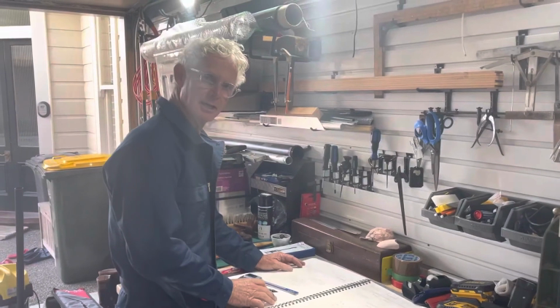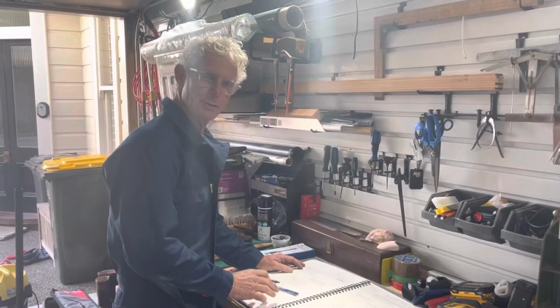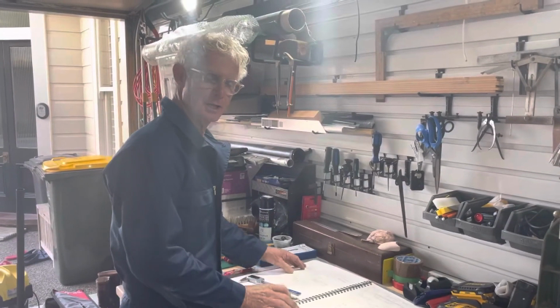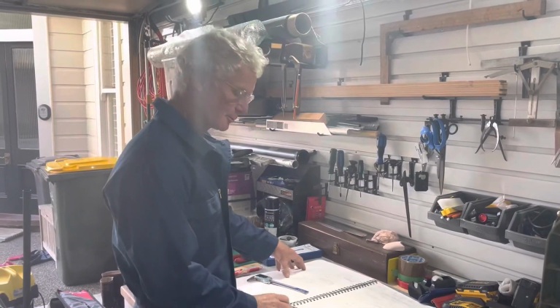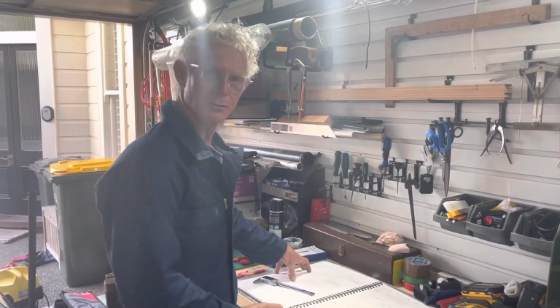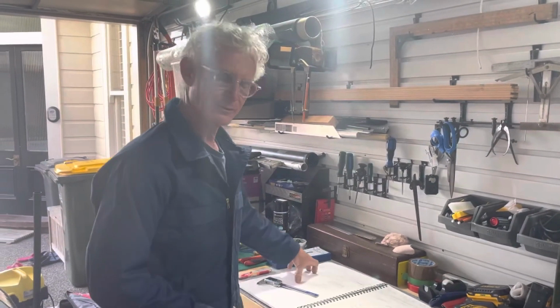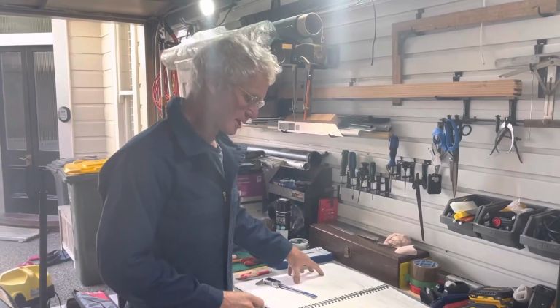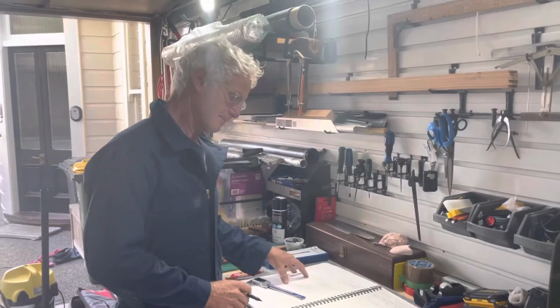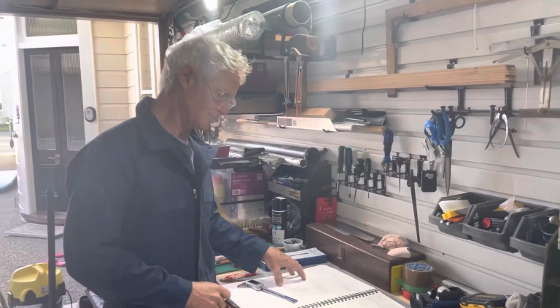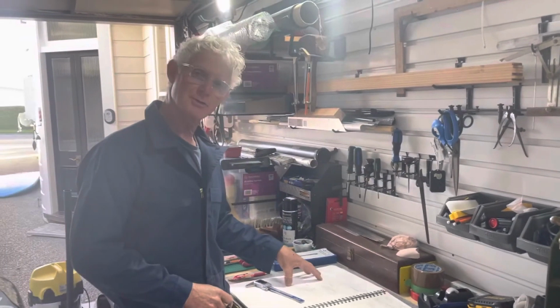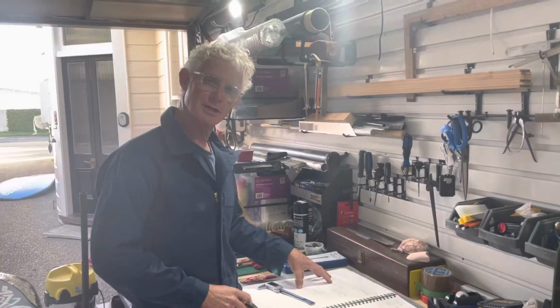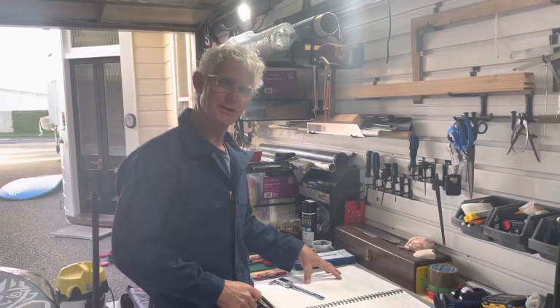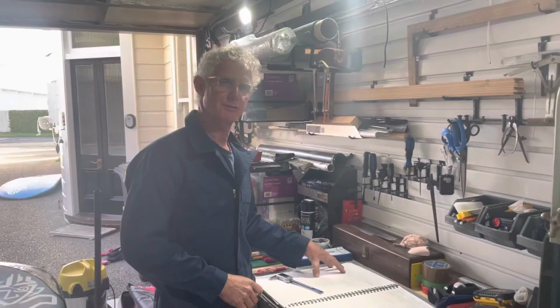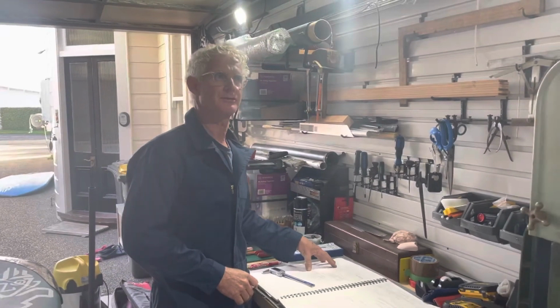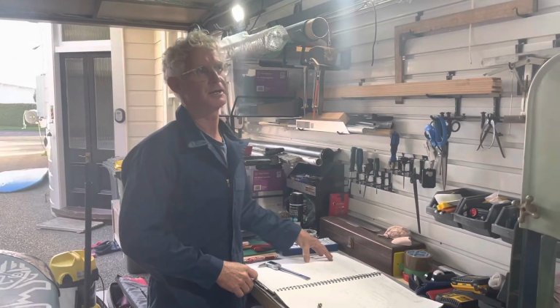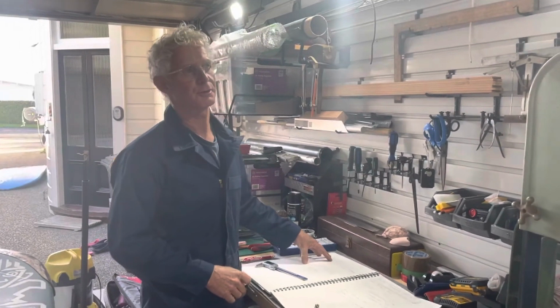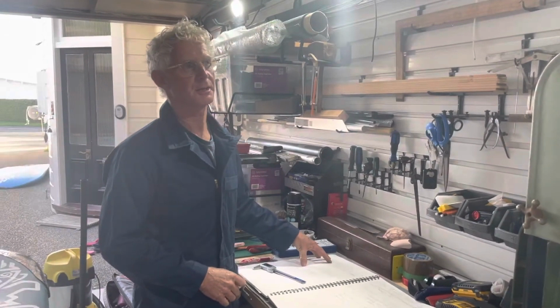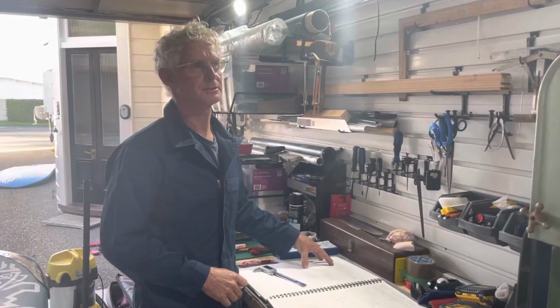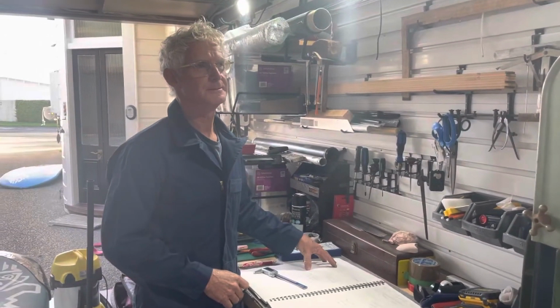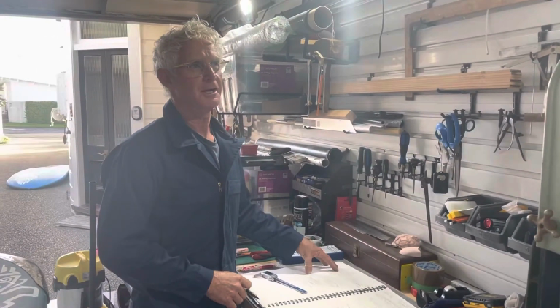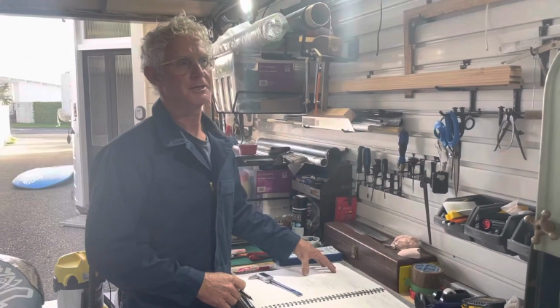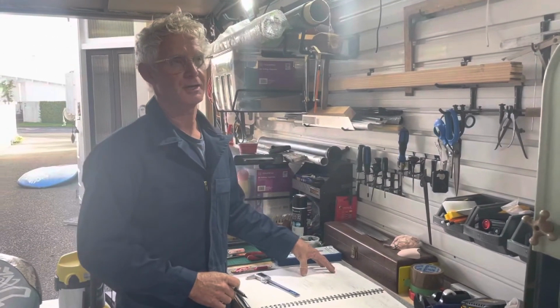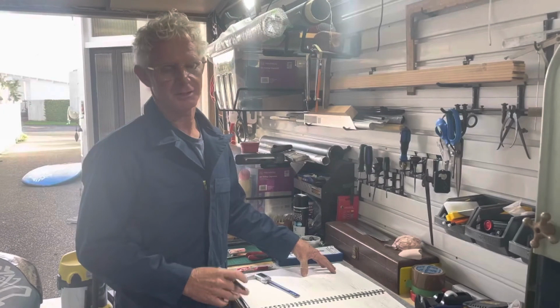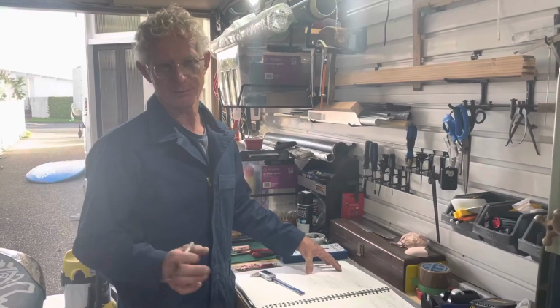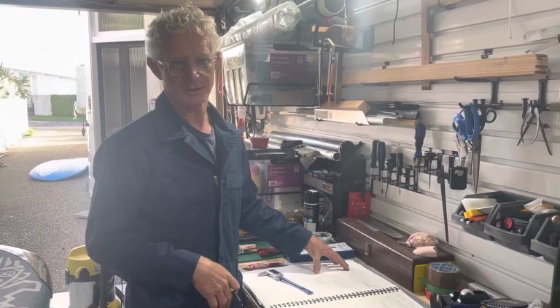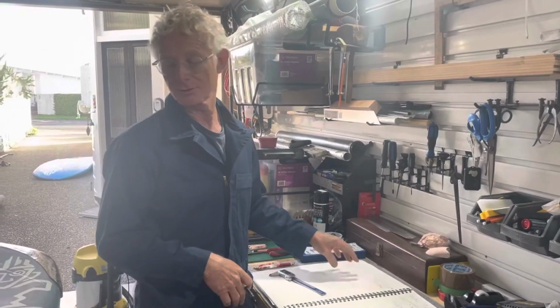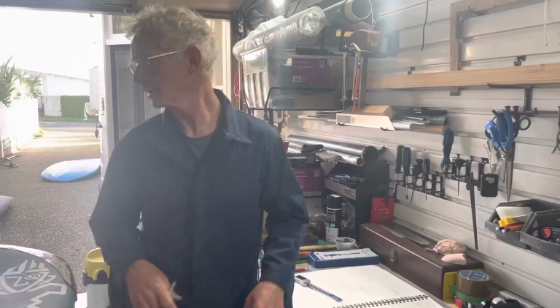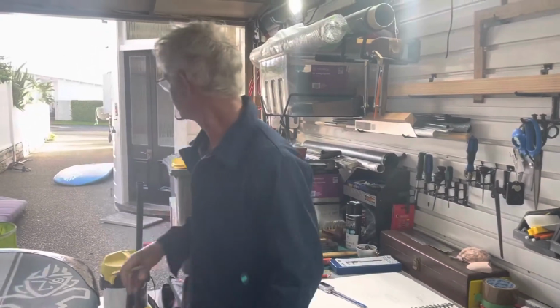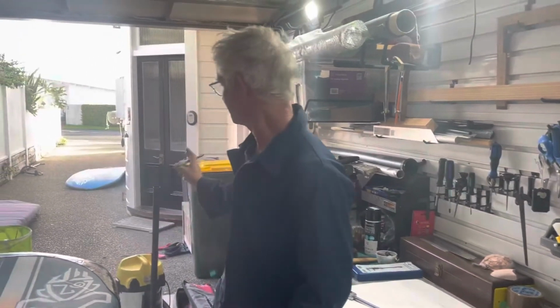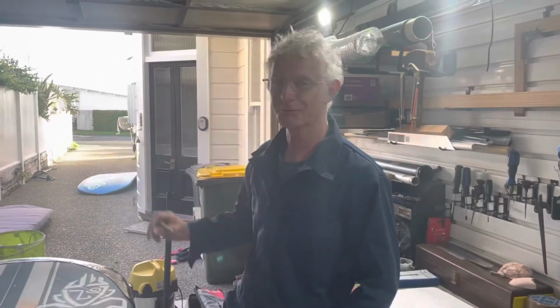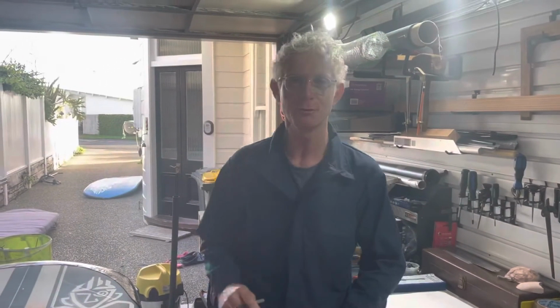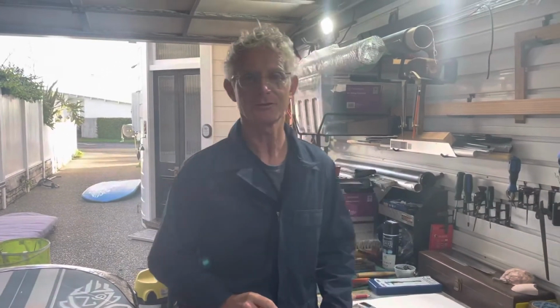Hey everybody, welcome back to Foil Labs. It's been an interesting couple of days. We've had spring weather coming in and the weekend has passed — we had a lot of people foiling and my driveway is full up with two more boards to fix.